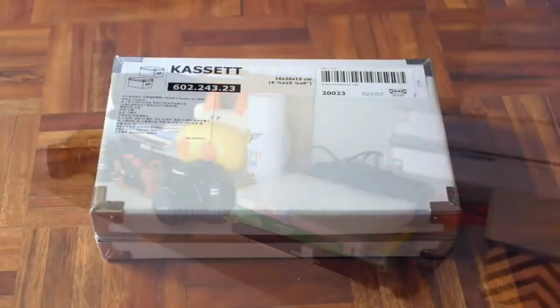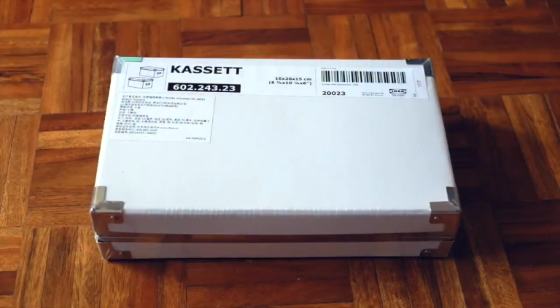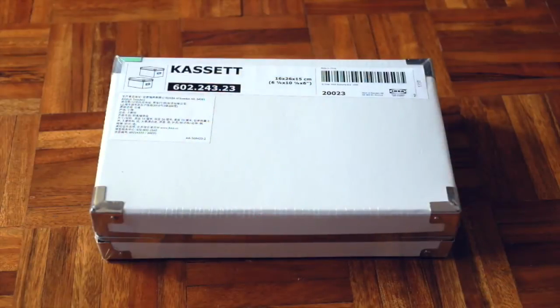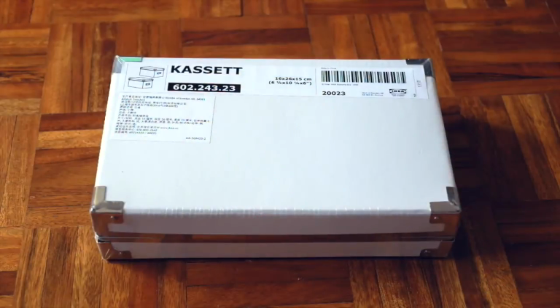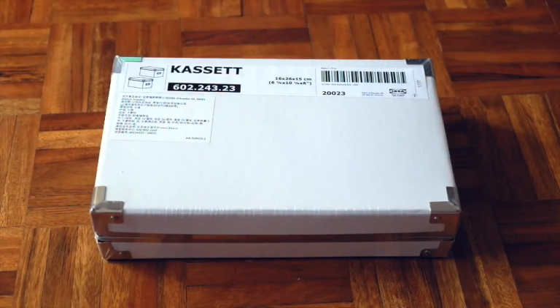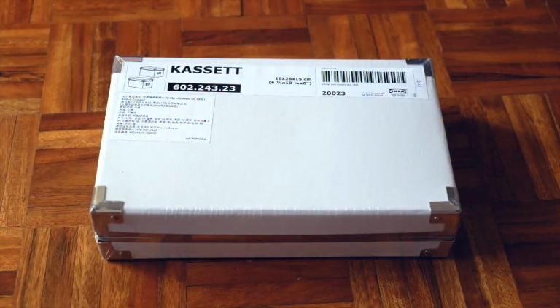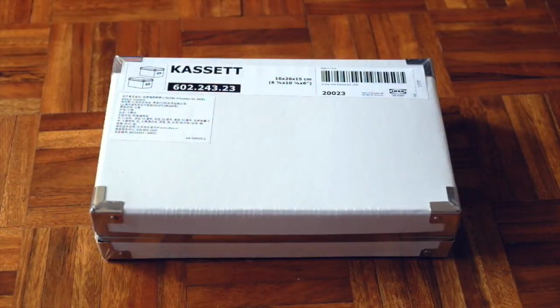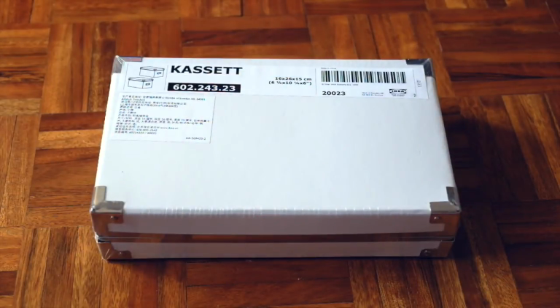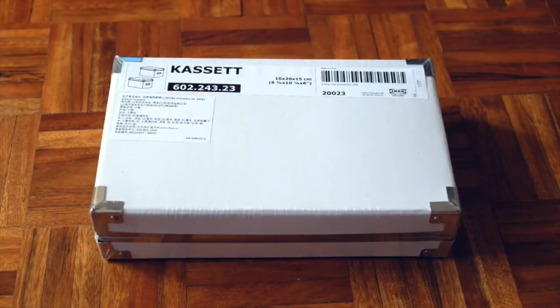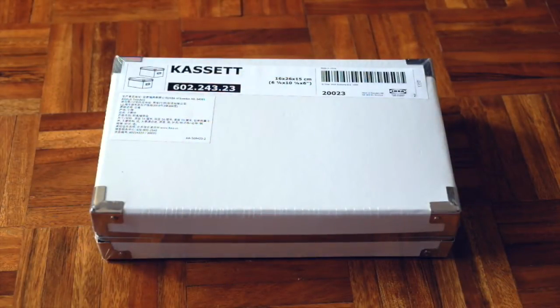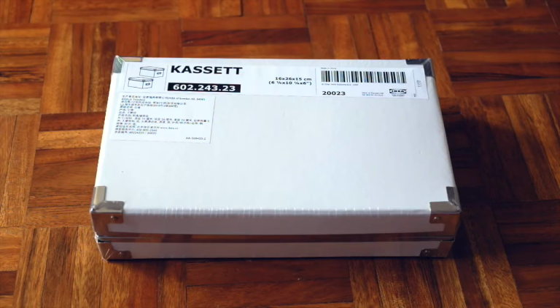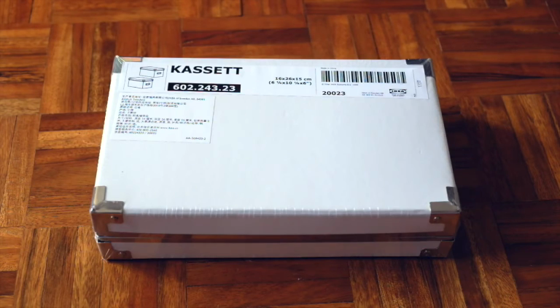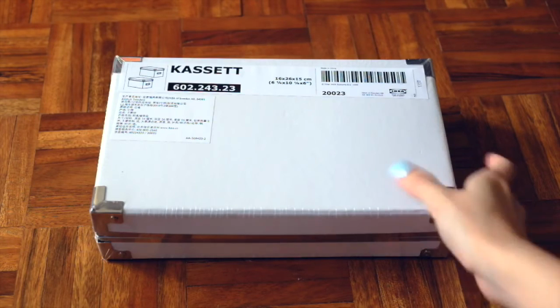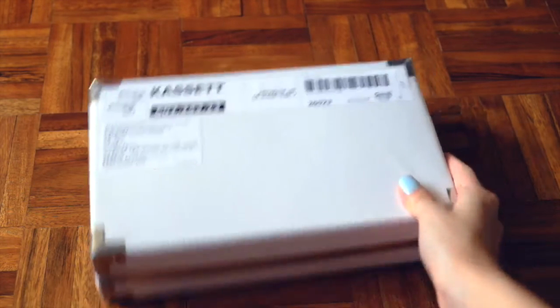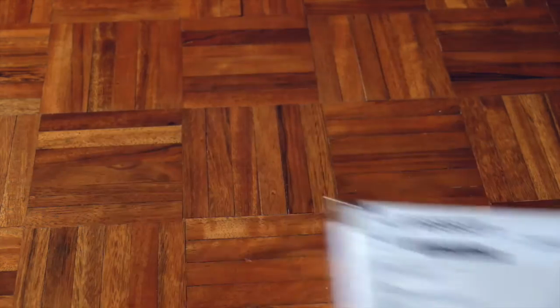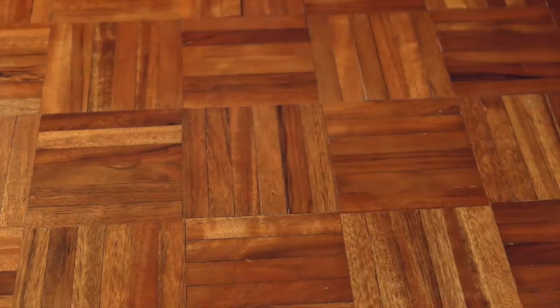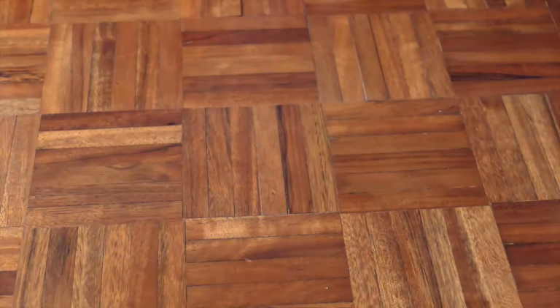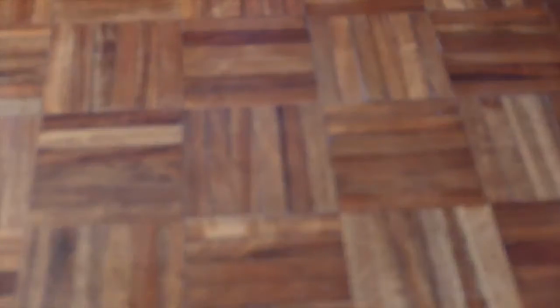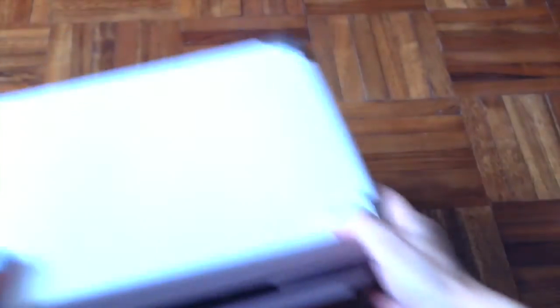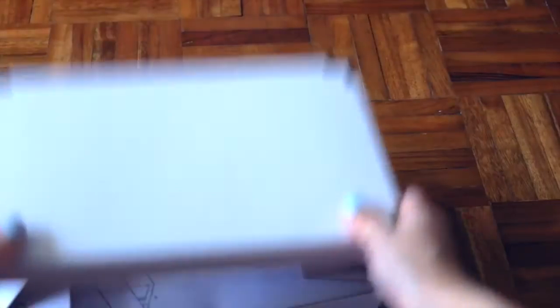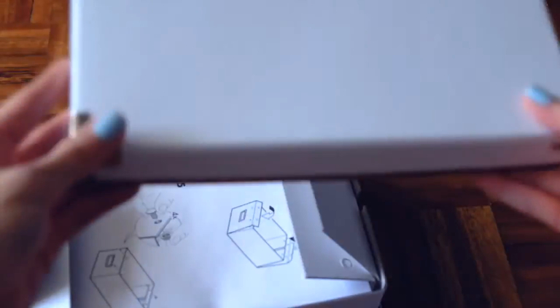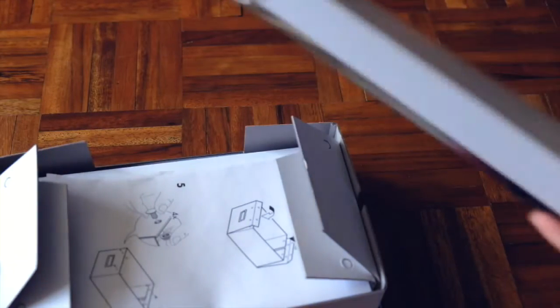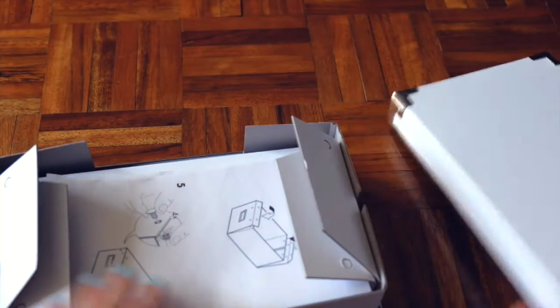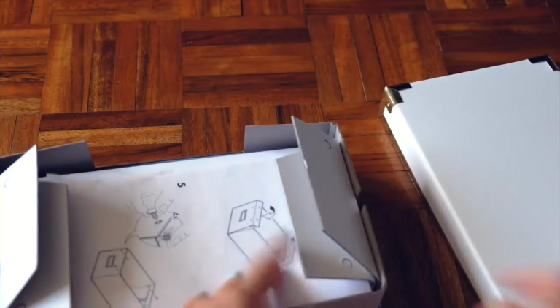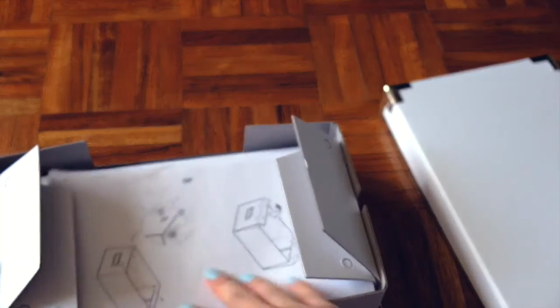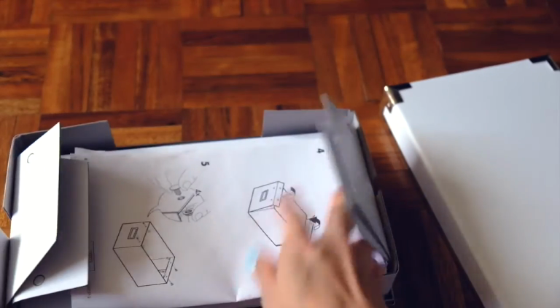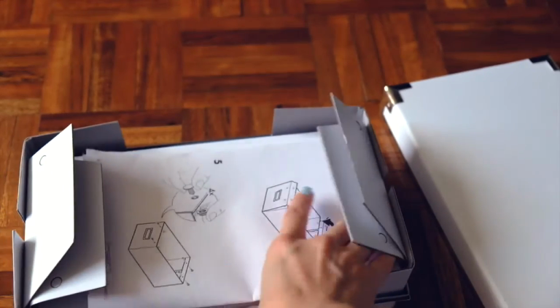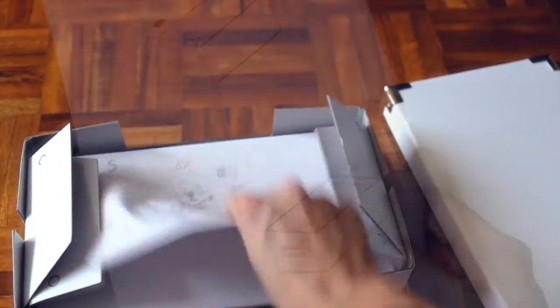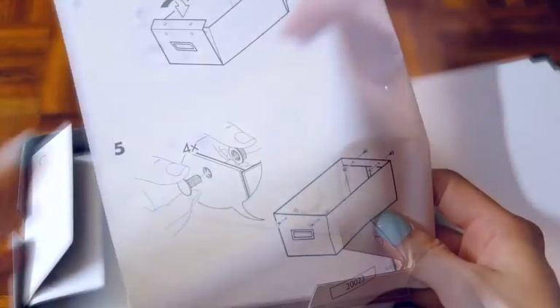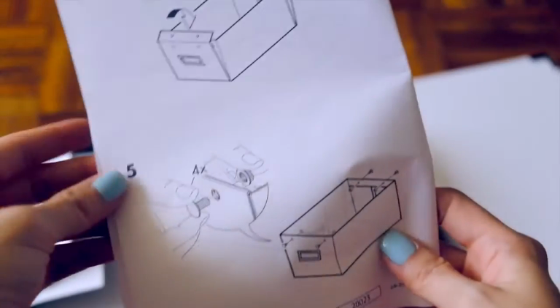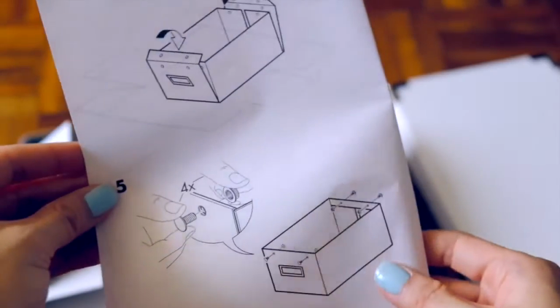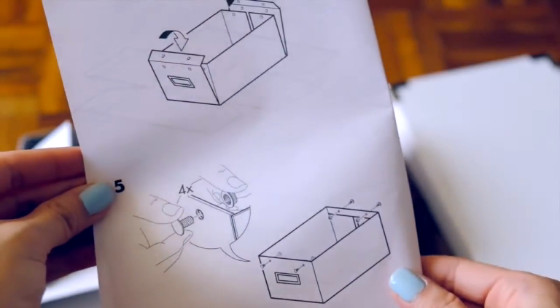So what I did was I went to IKEA and I got these storage boxes. They come like this and when you open them up, this is what it looks like inside and you get two boxes in every one piece.